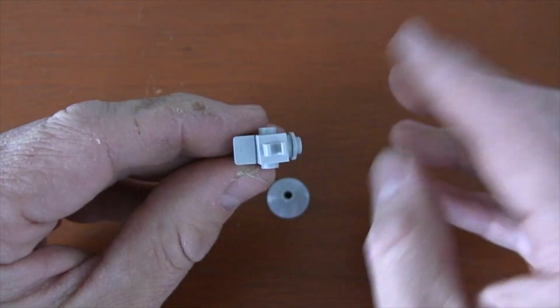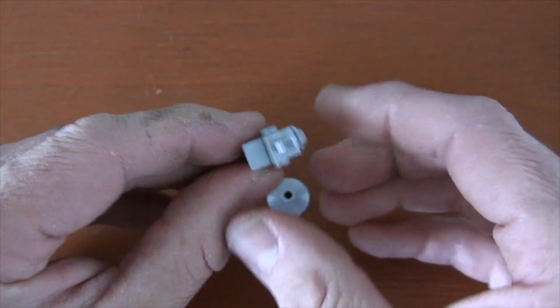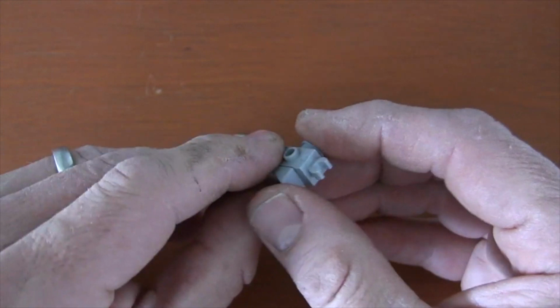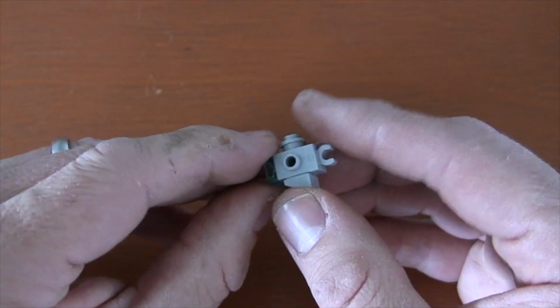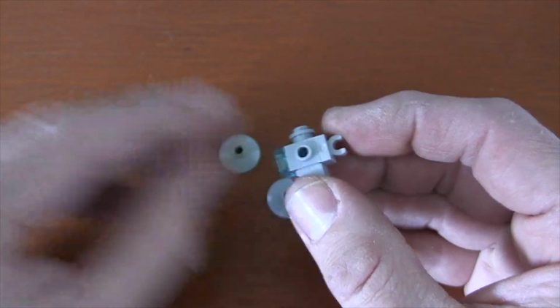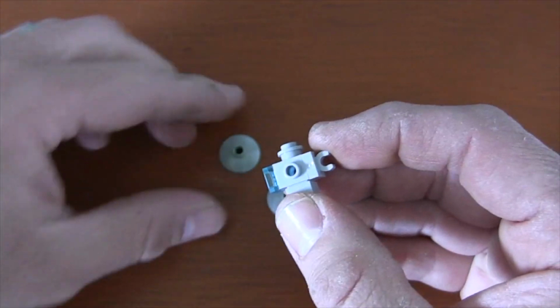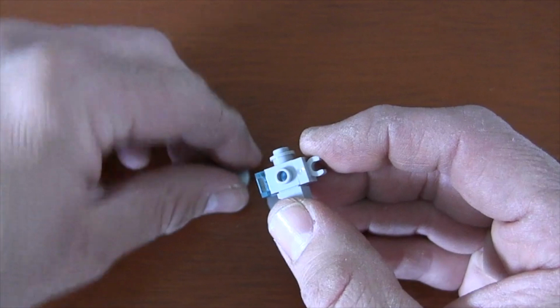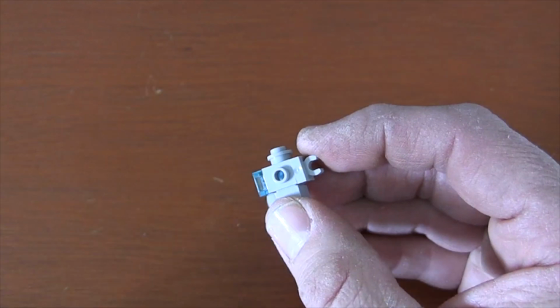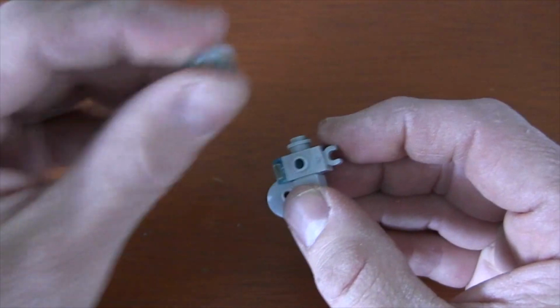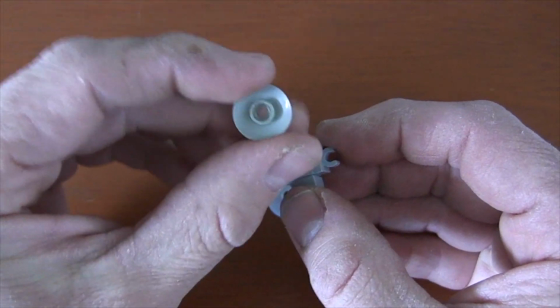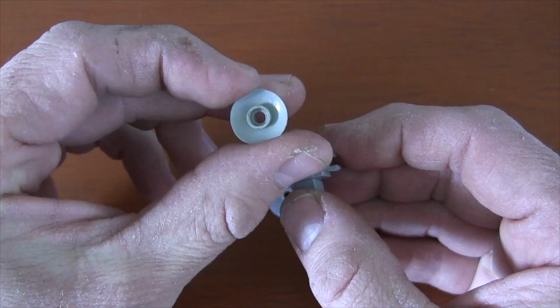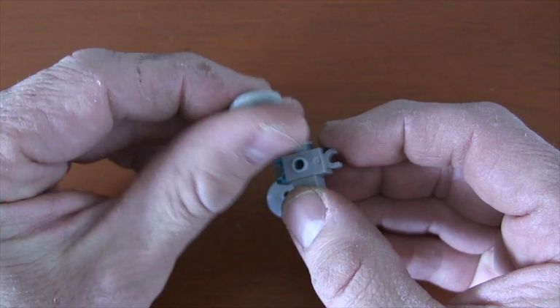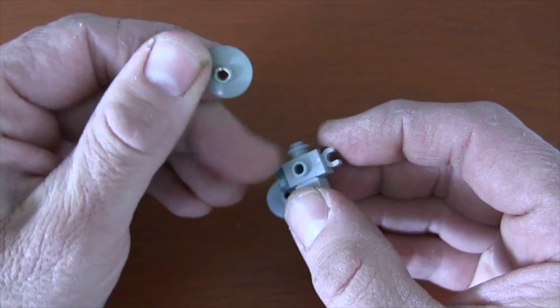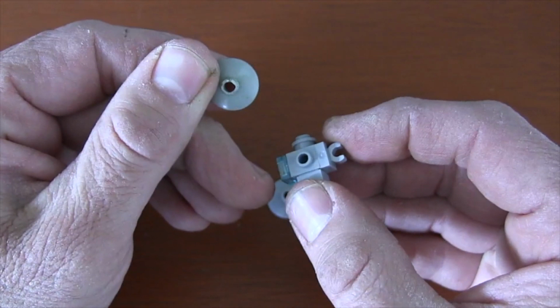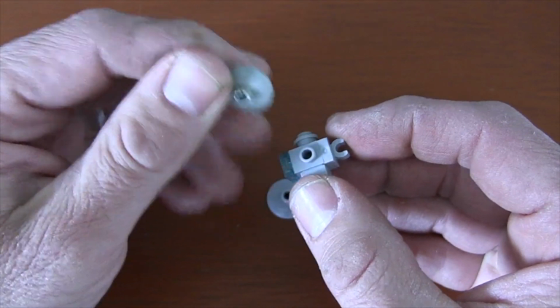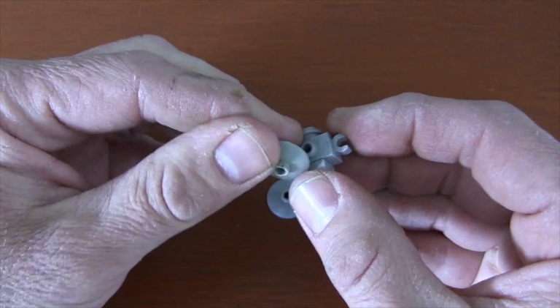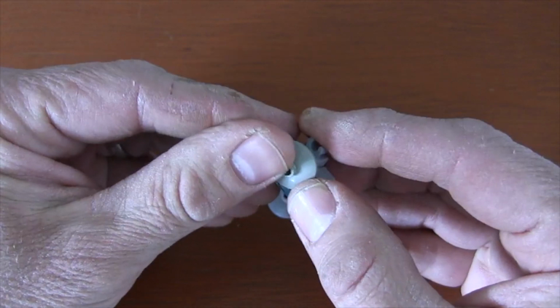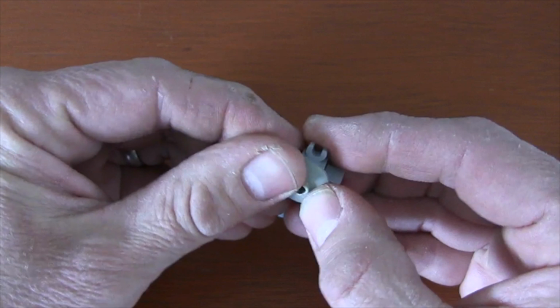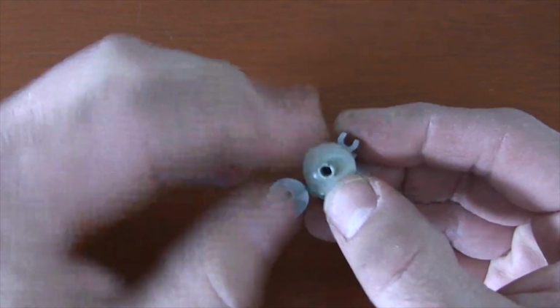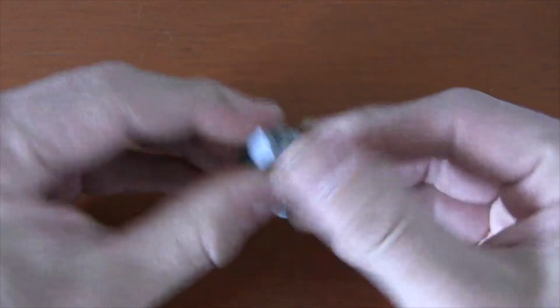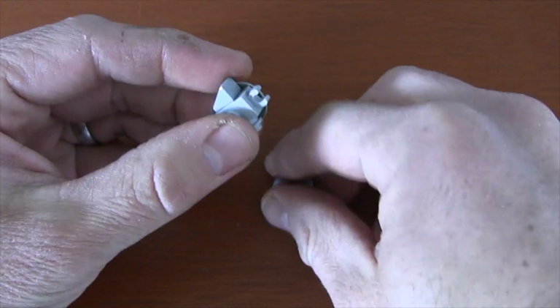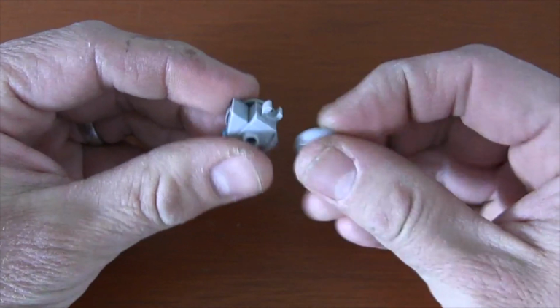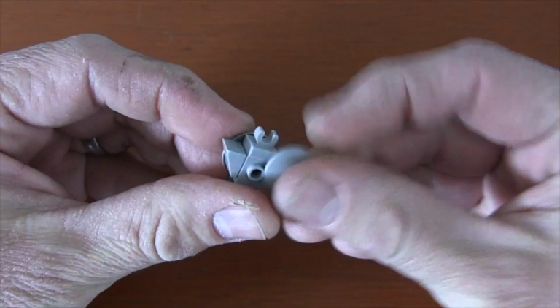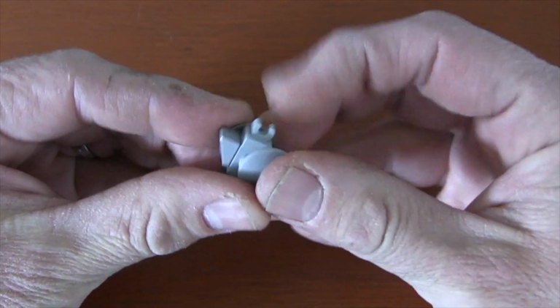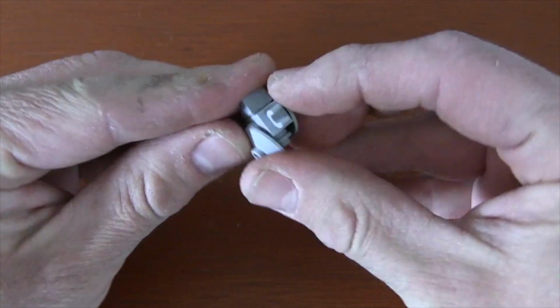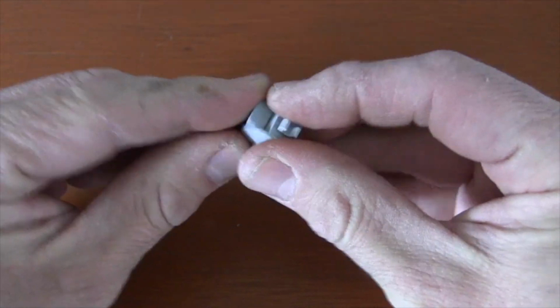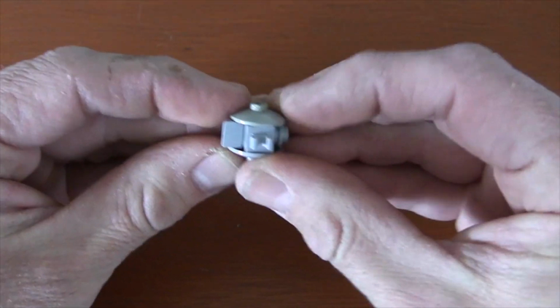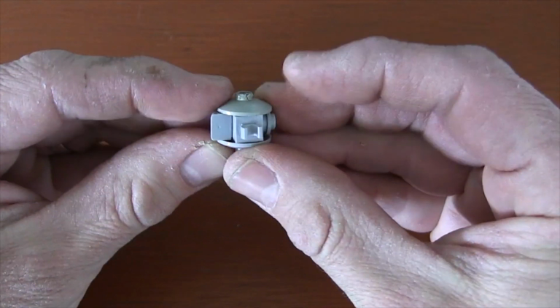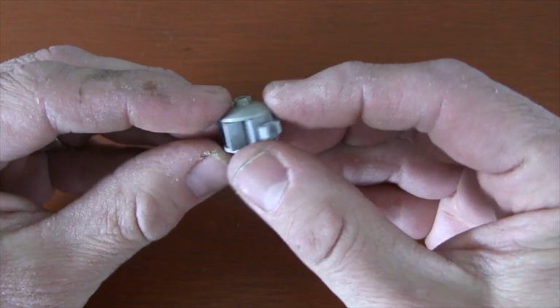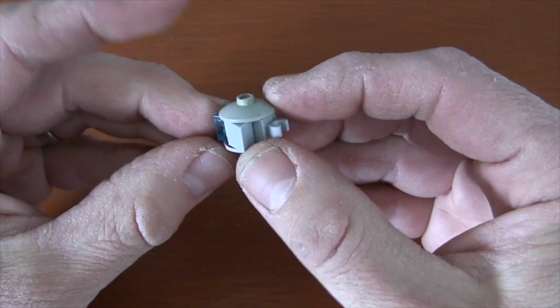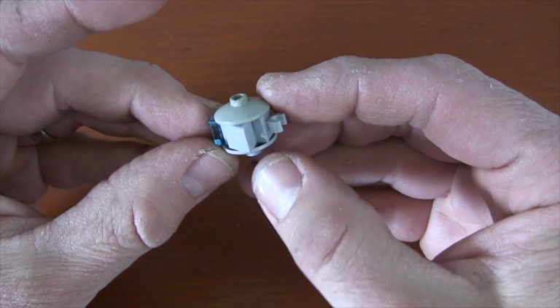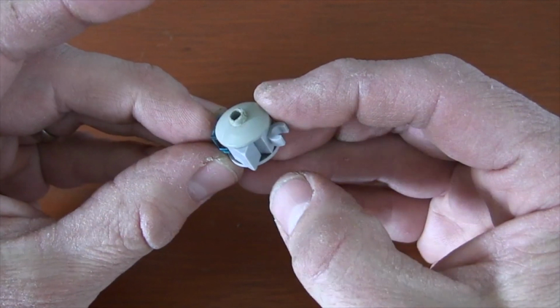Now to create that round look of the Falcon, we're going to get a 2x2 inverted radar dish and just put one on the top, one on the bottom, and there we have a mini Millennium Falcon.